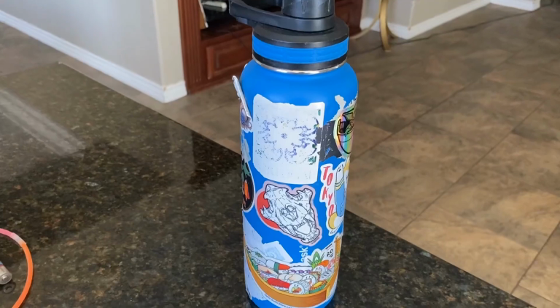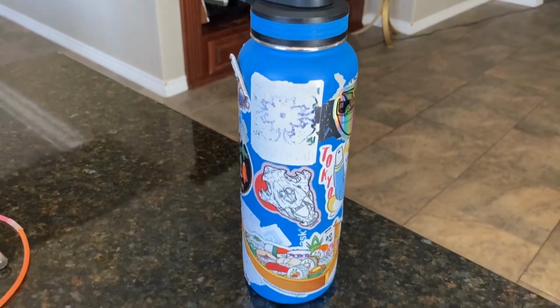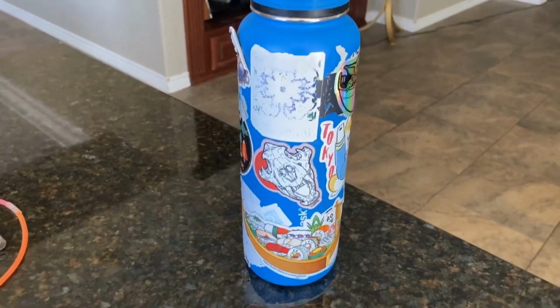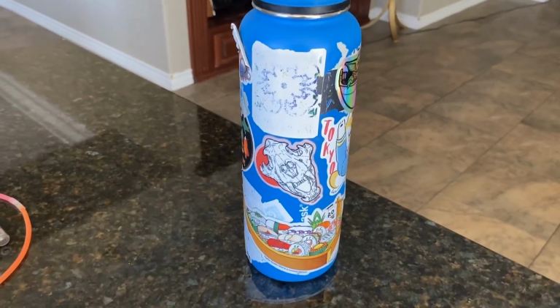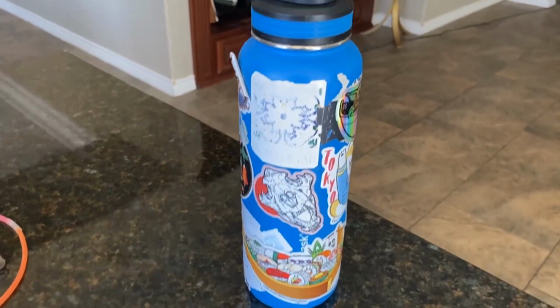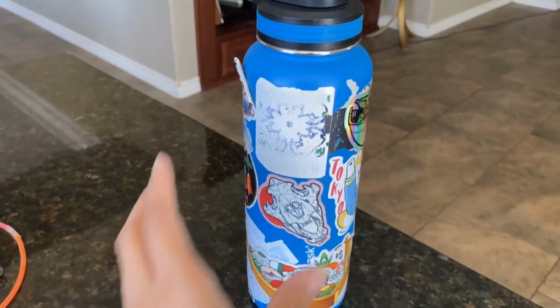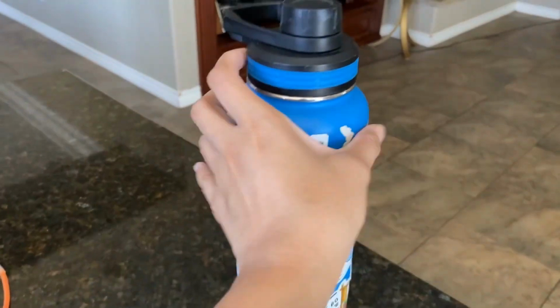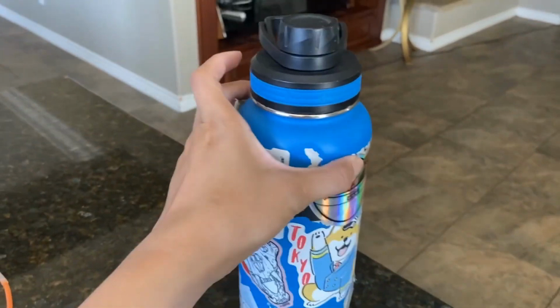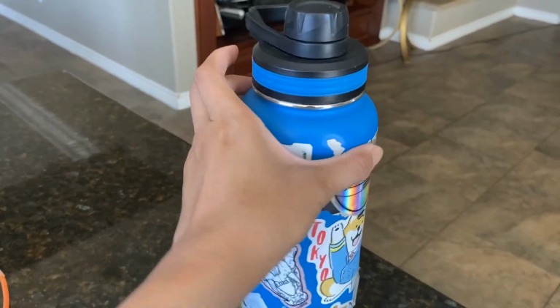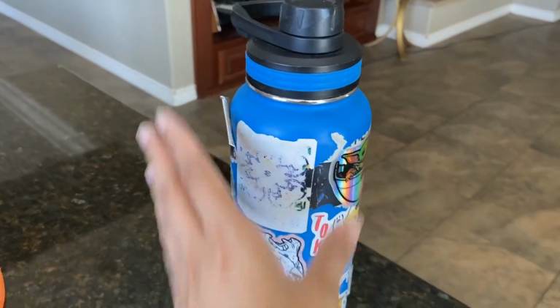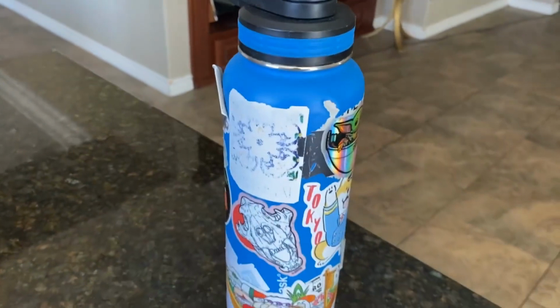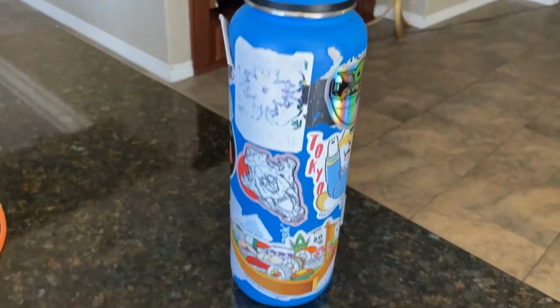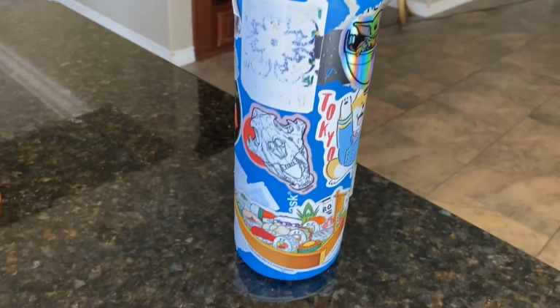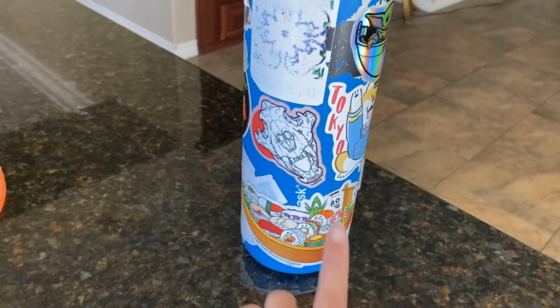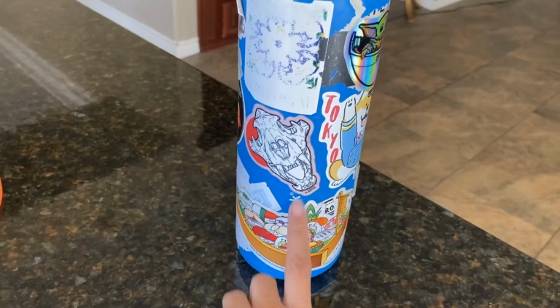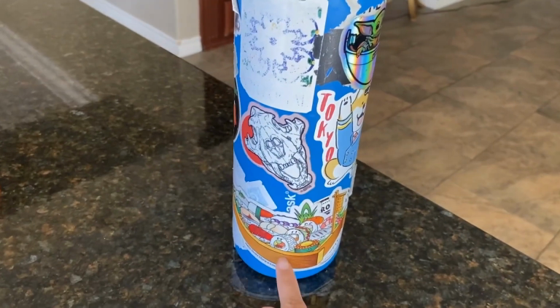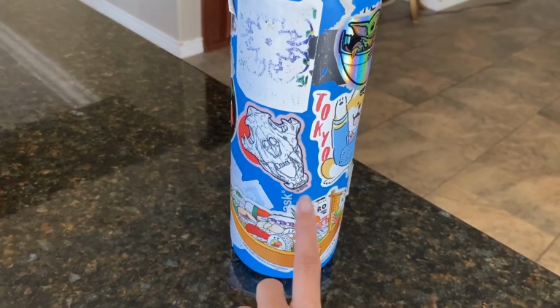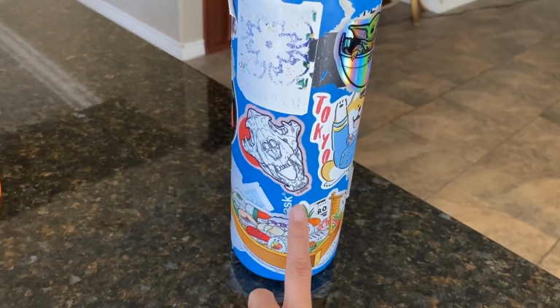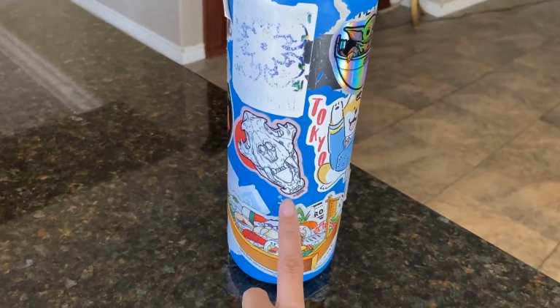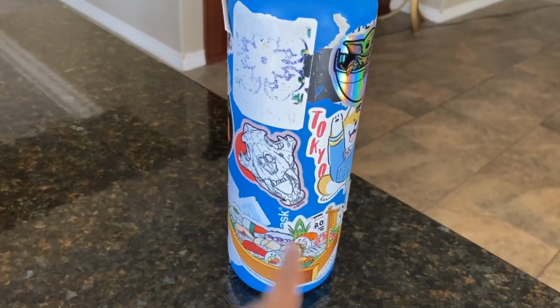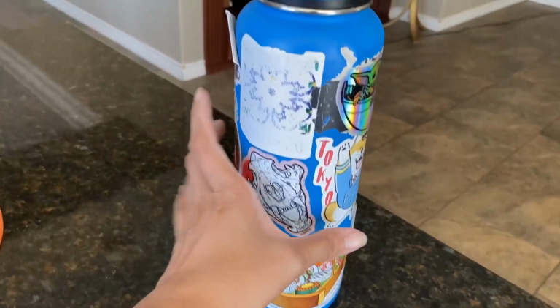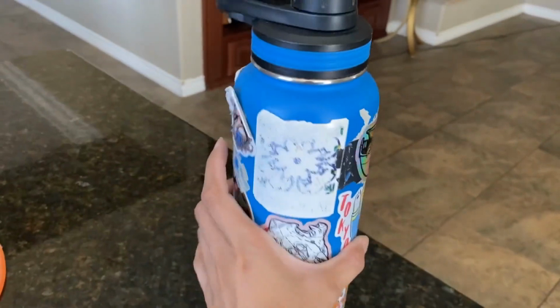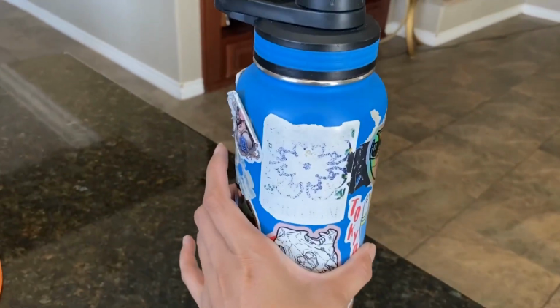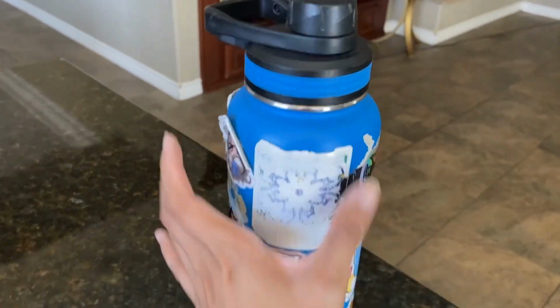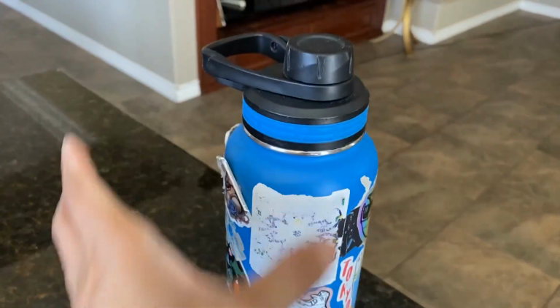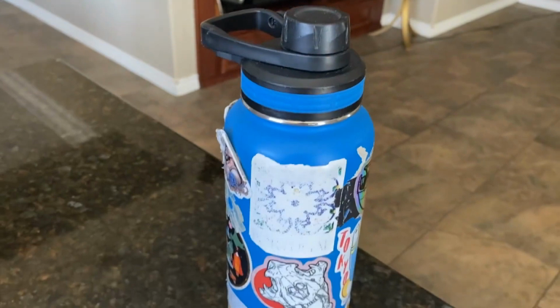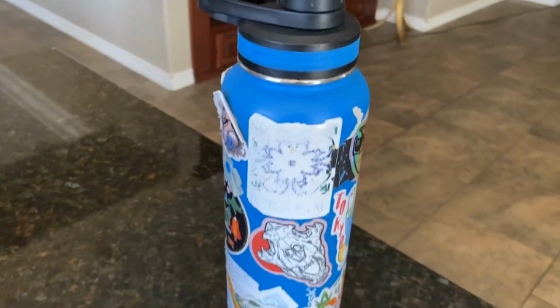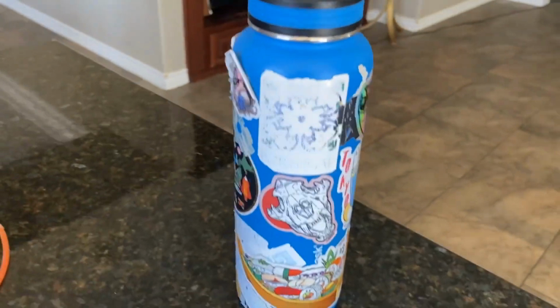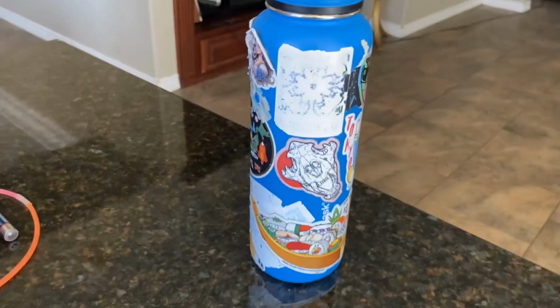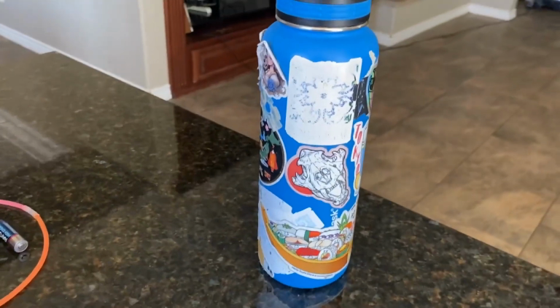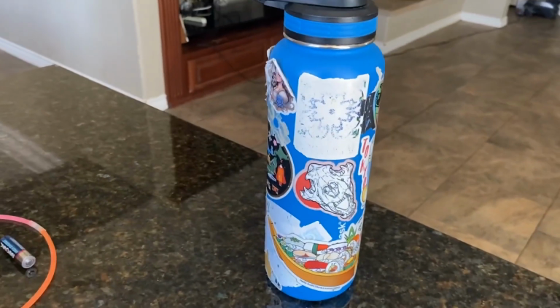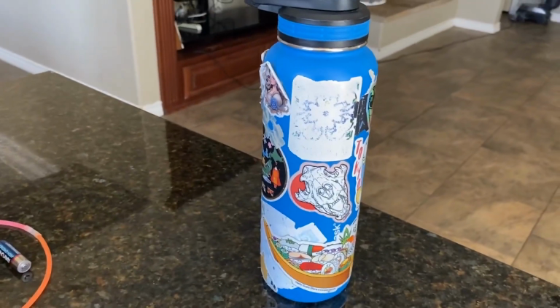All right guys, so I wanted to show you this water bottle. This one is a Thermoflask — the little logo is right here behind all the stickers. Basically what this one is, it's really a decent sized water bottle.